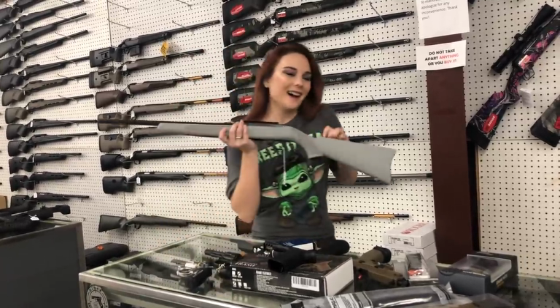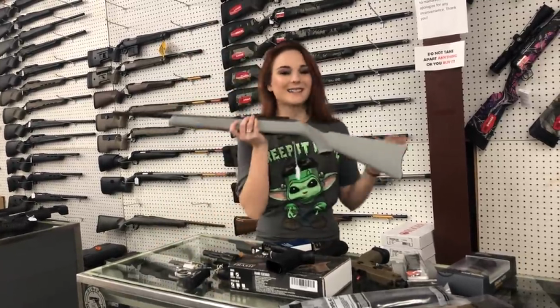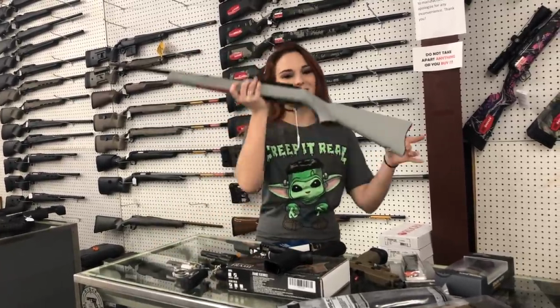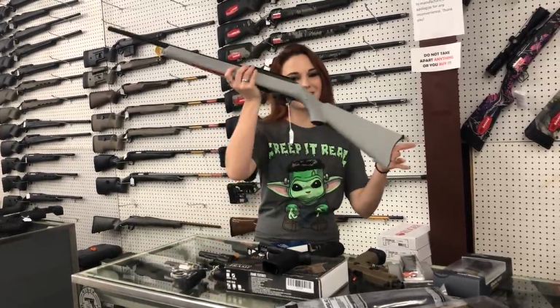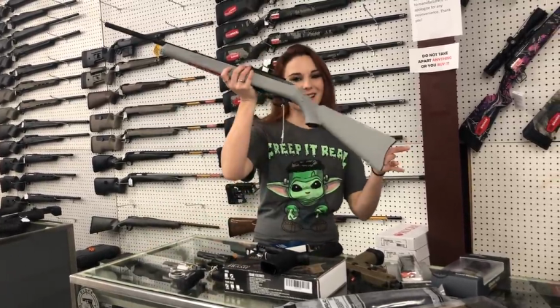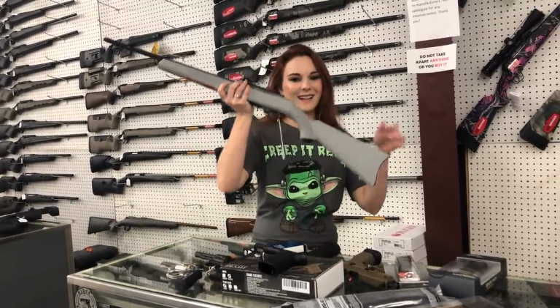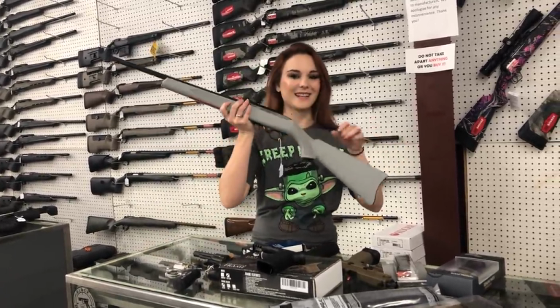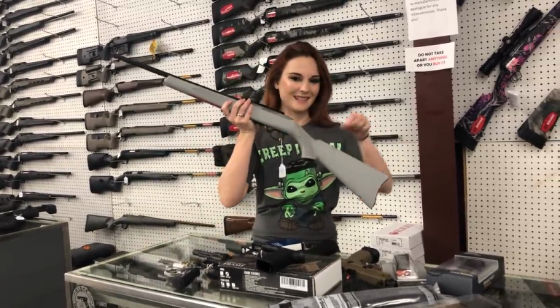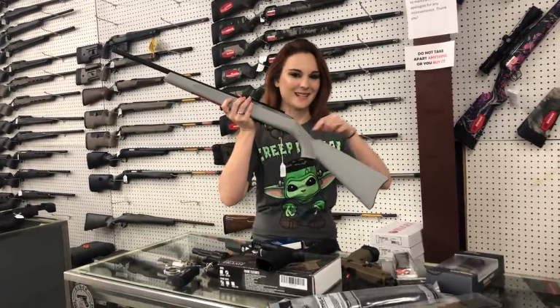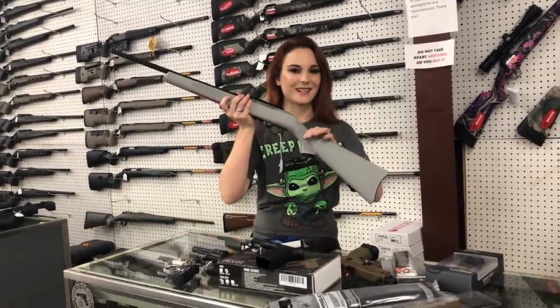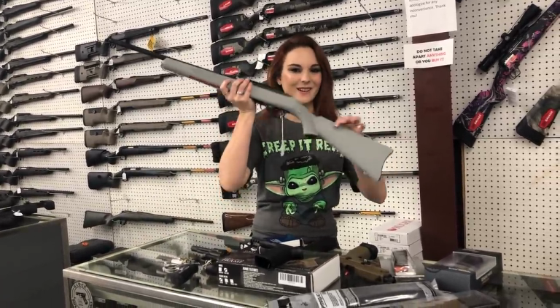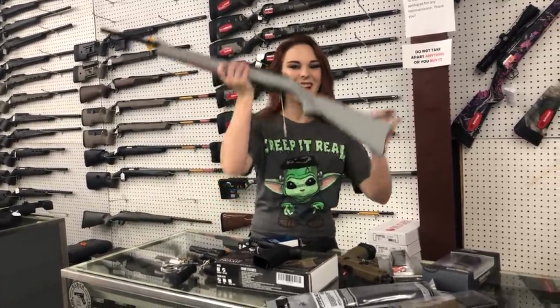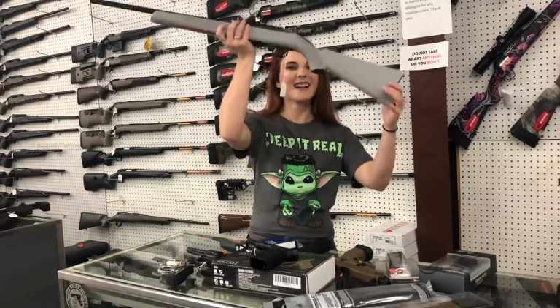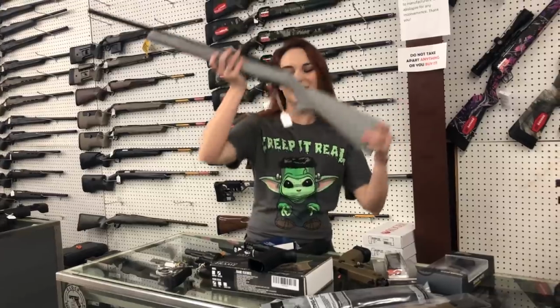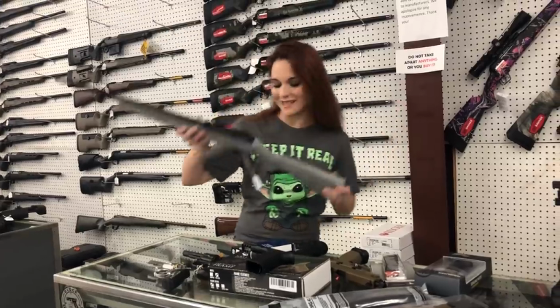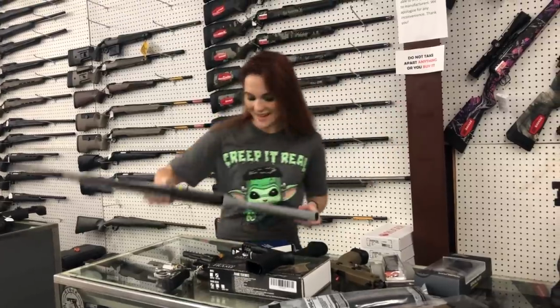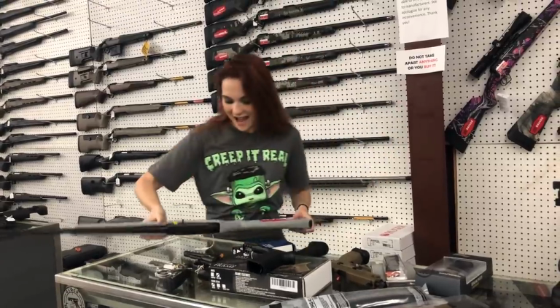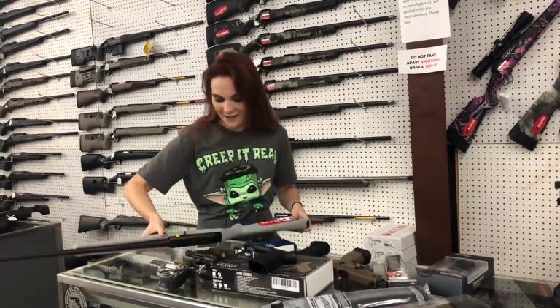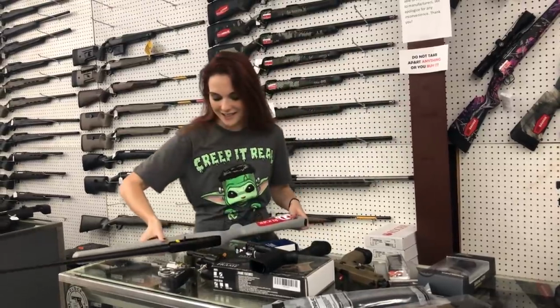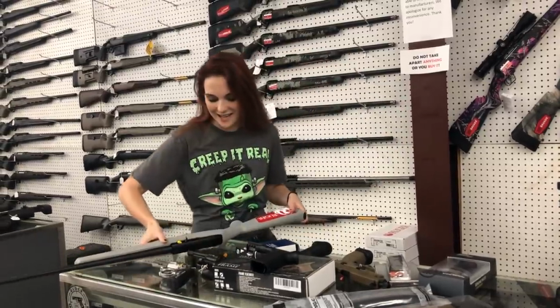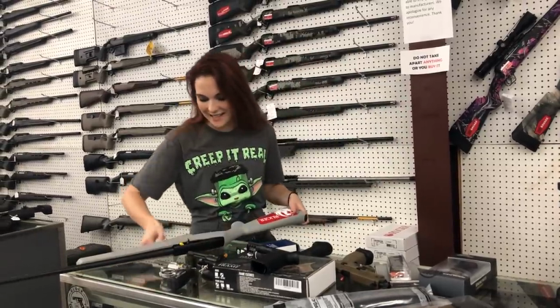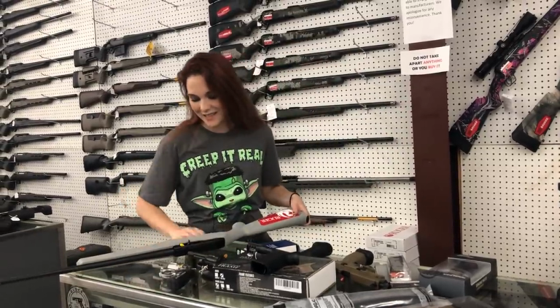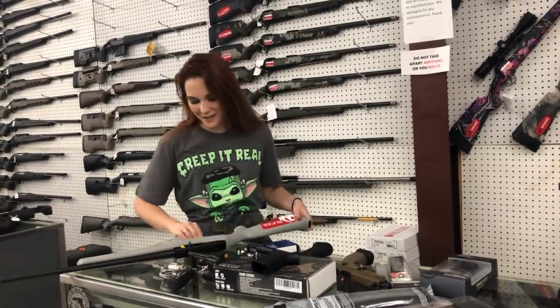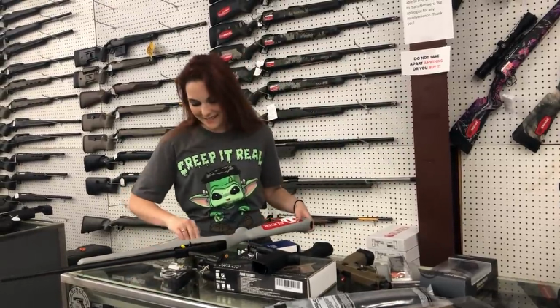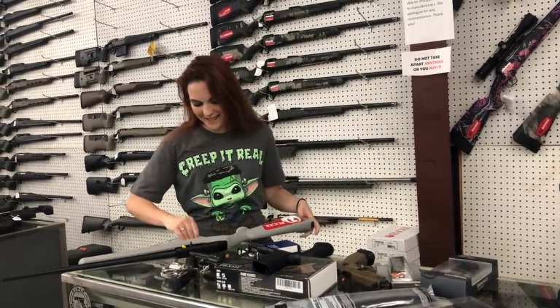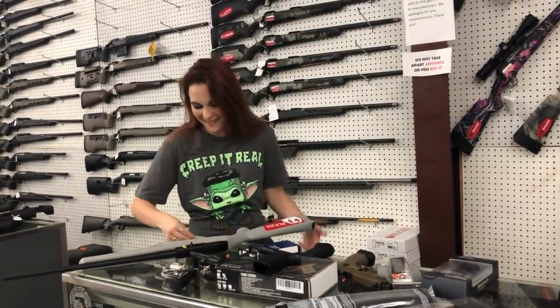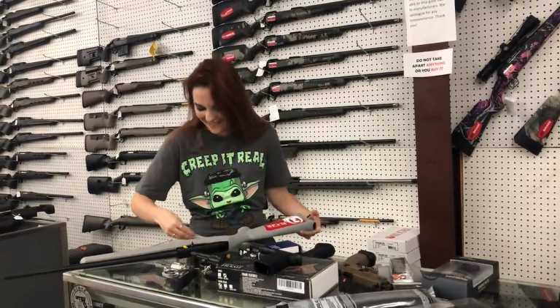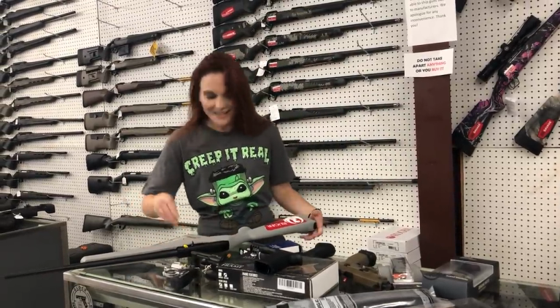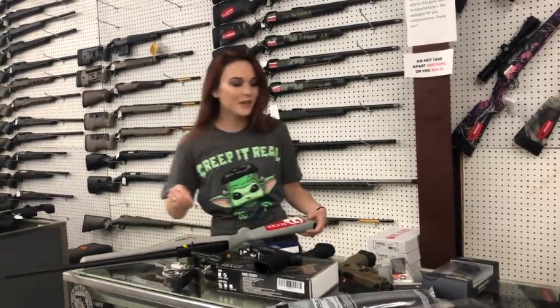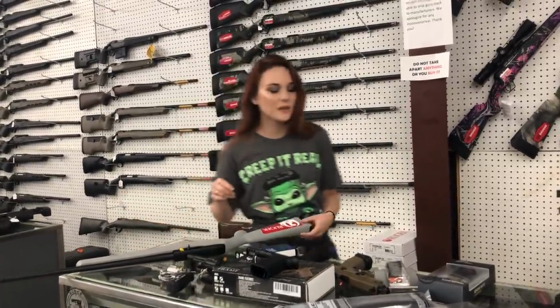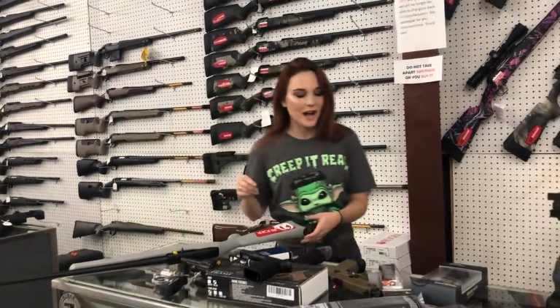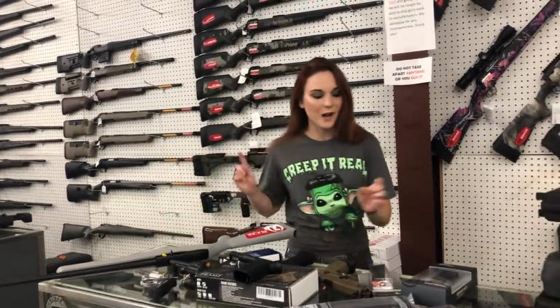It's 10-22 day — 10-22-21, get it? 10-22 day. I've got the gray 10-22s in stock. $225, y'all.